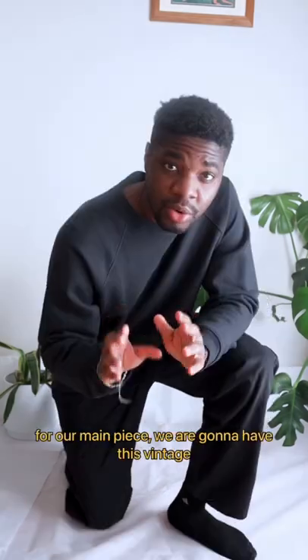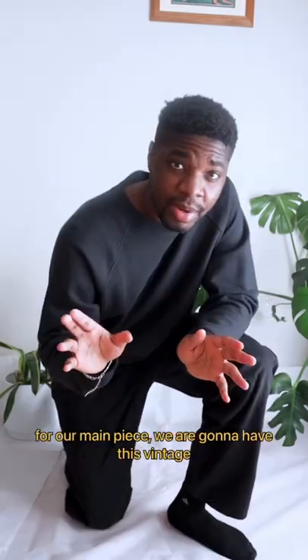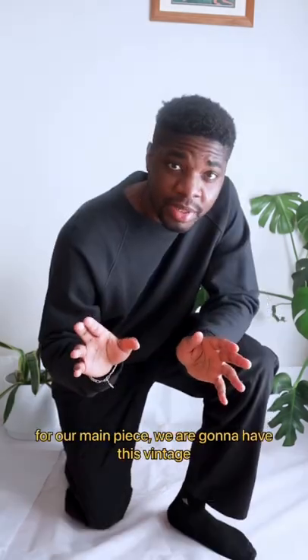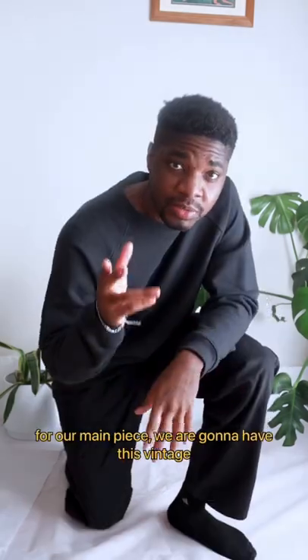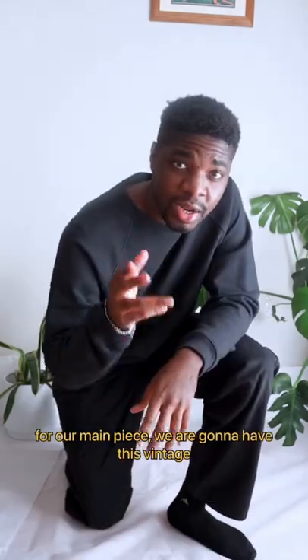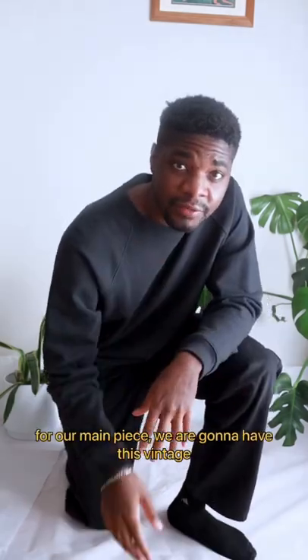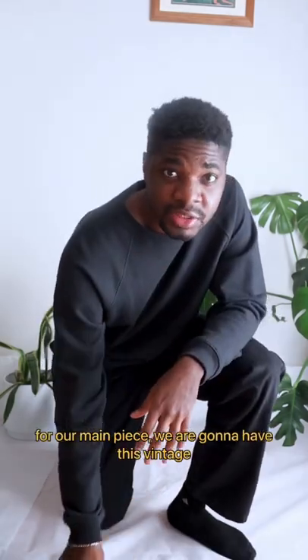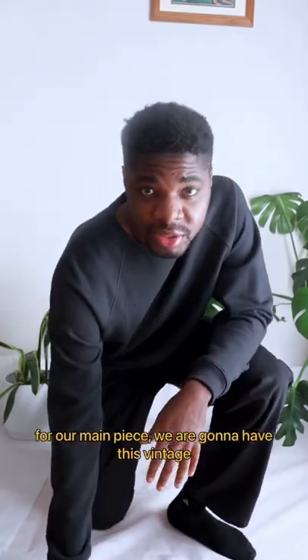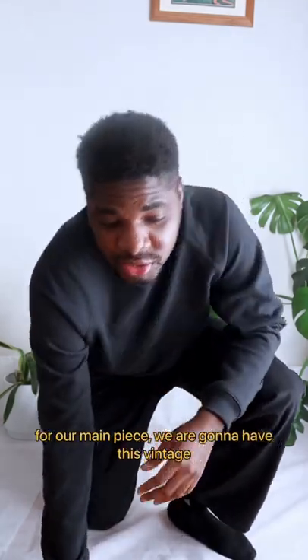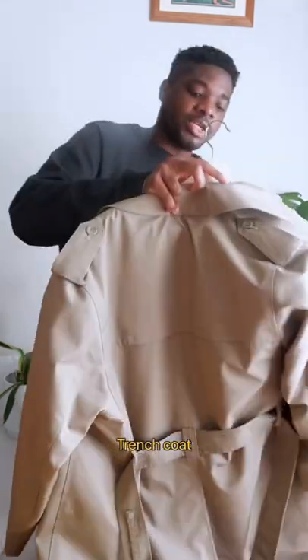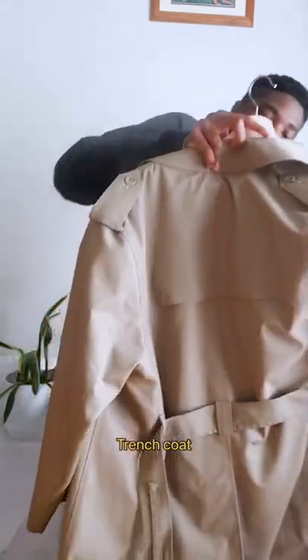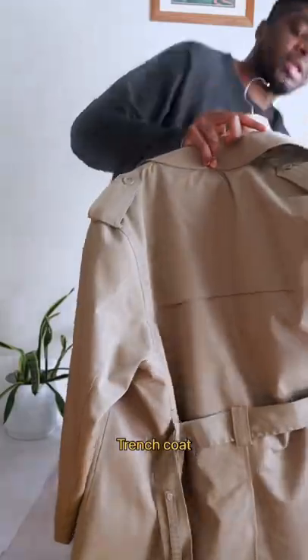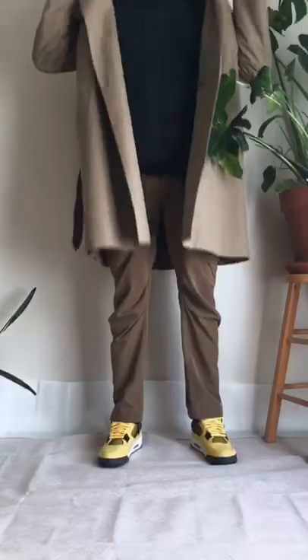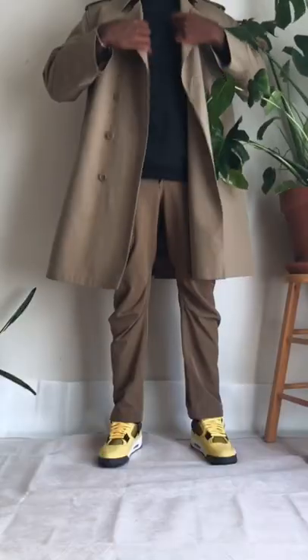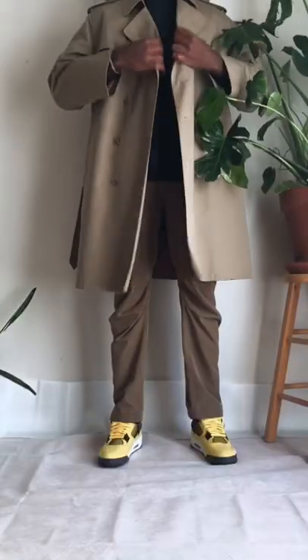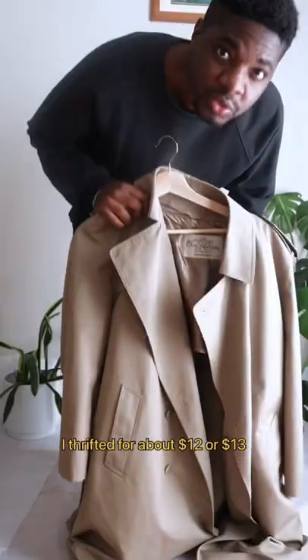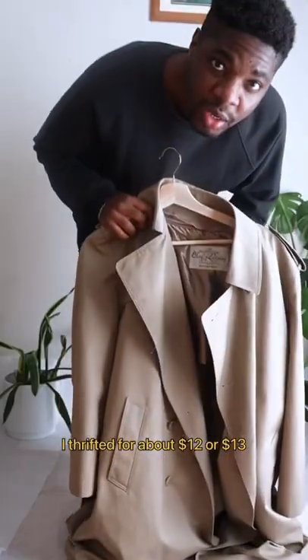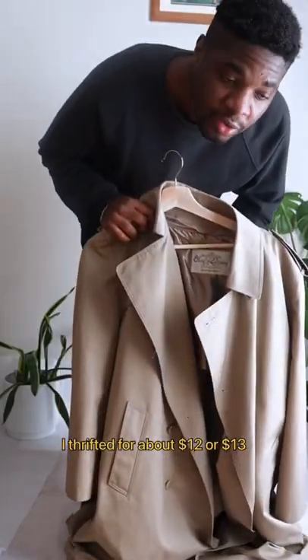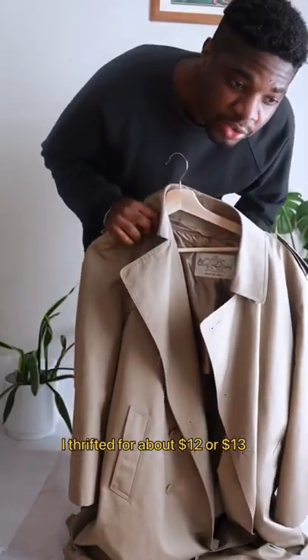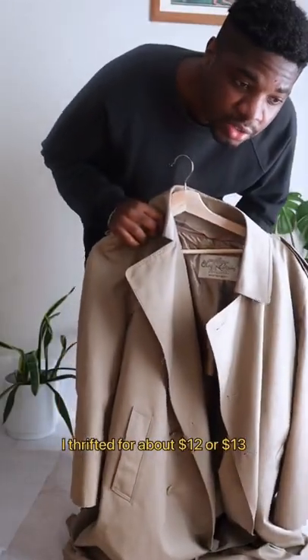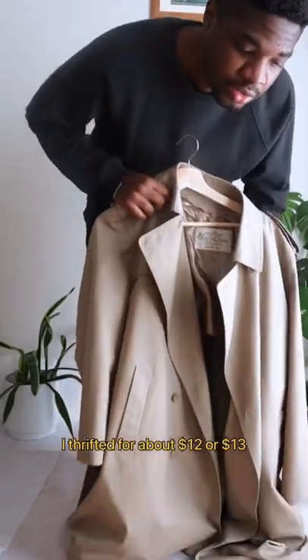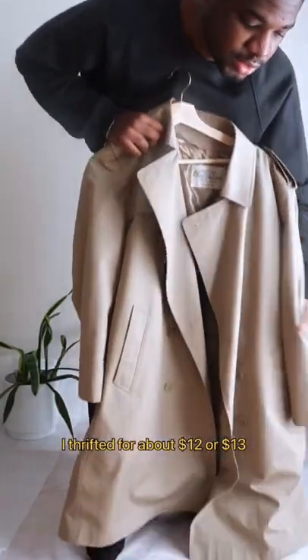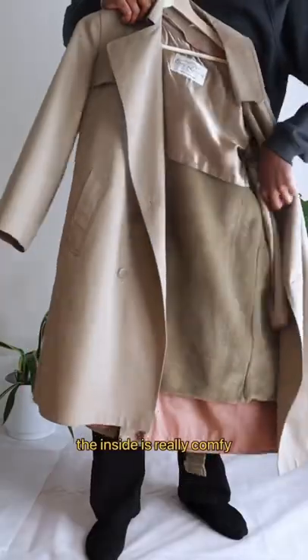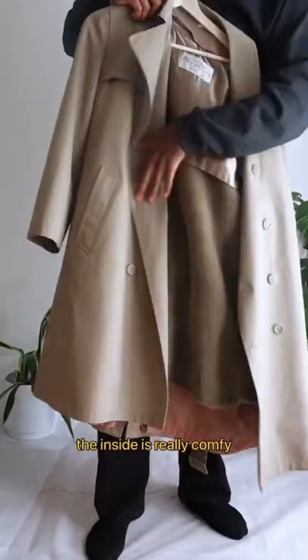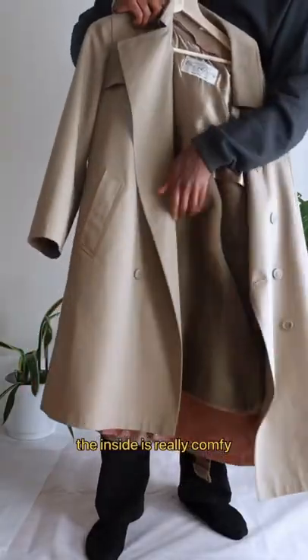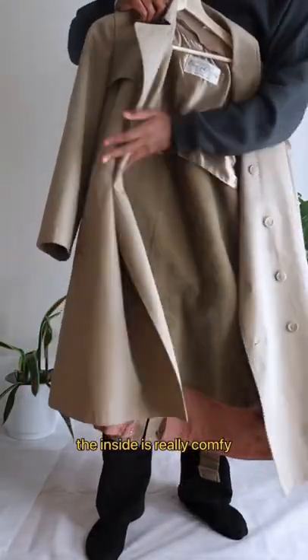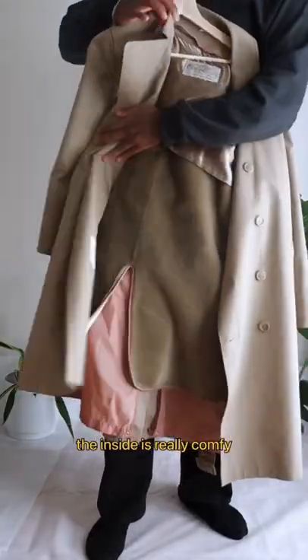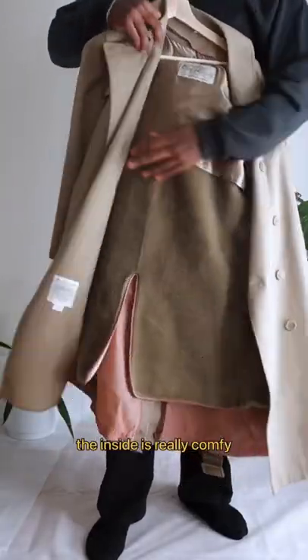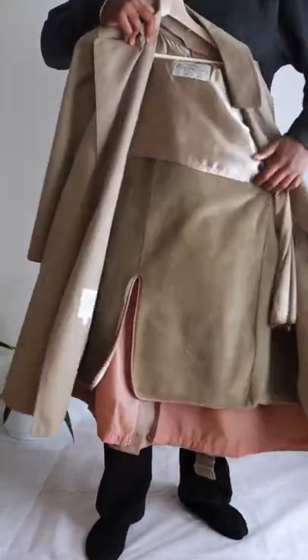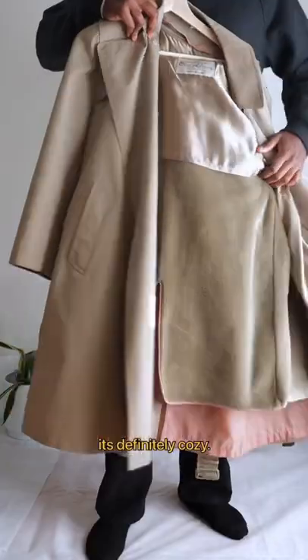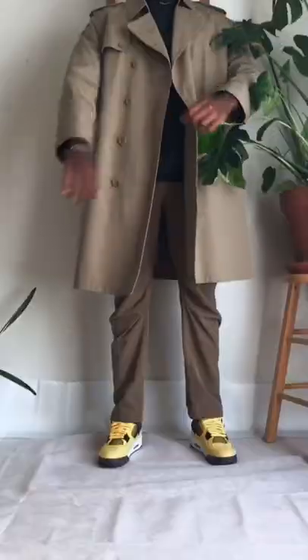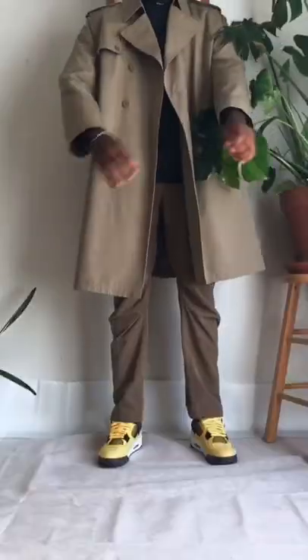For our main piece, we're going to have this vintage French hoodie. They treat it for about $12 or $13.00. The inside is really comfy — it's definitely cozy.